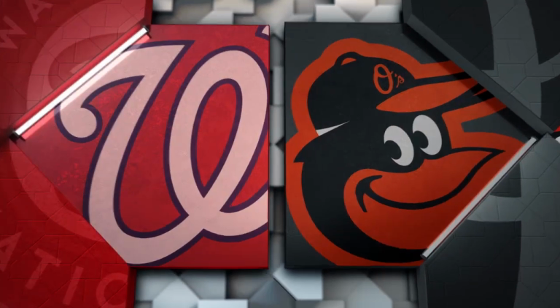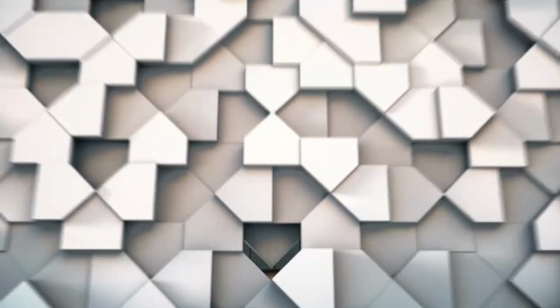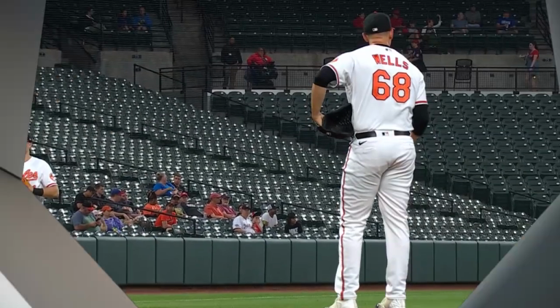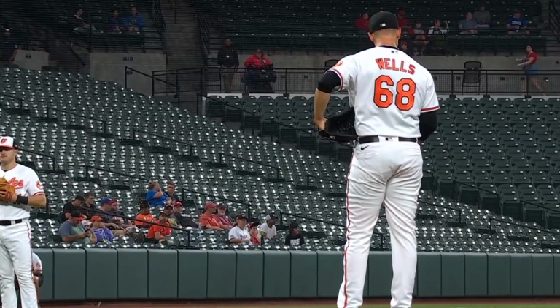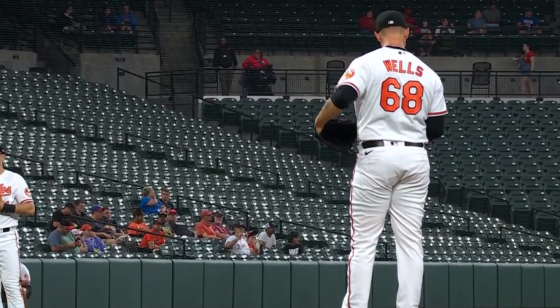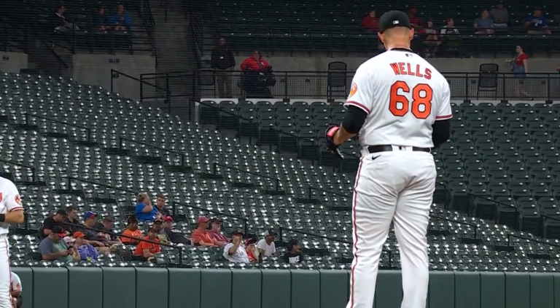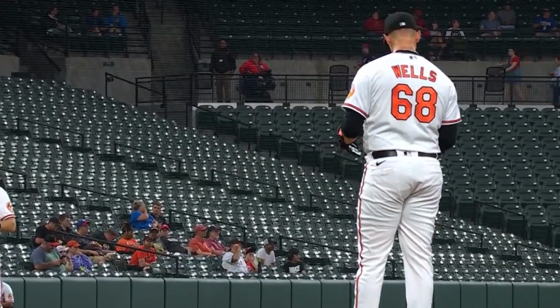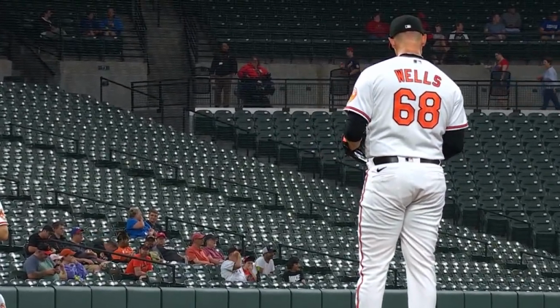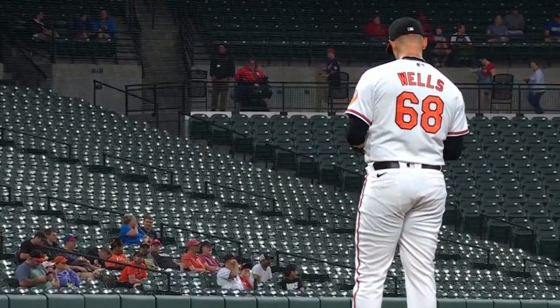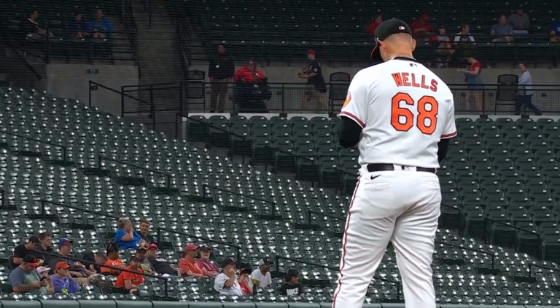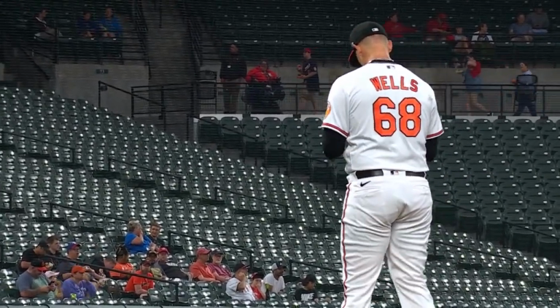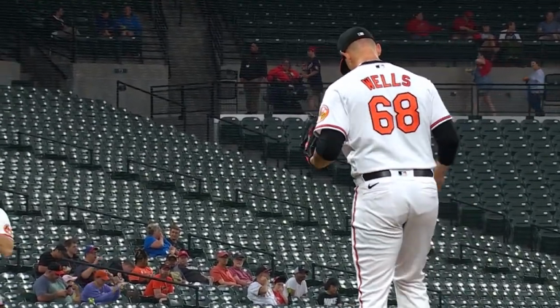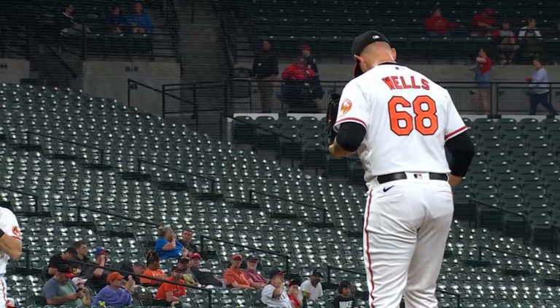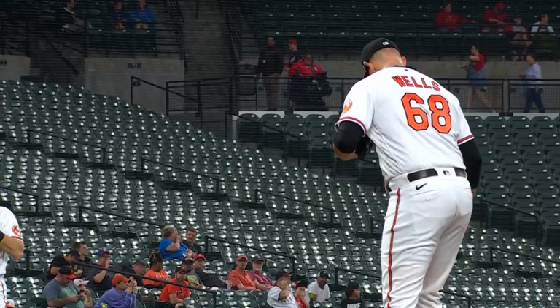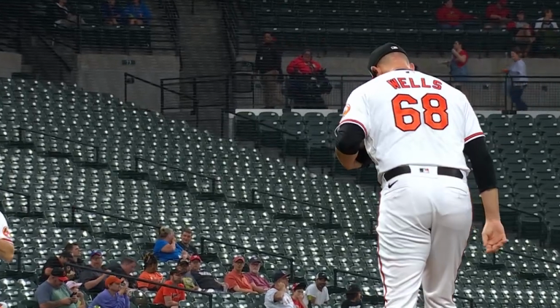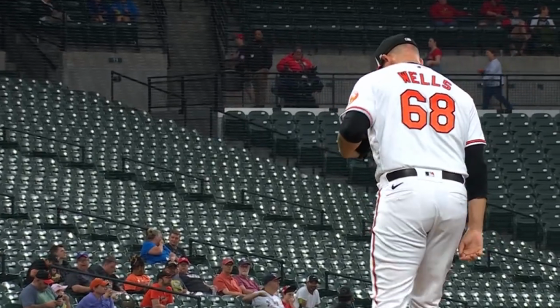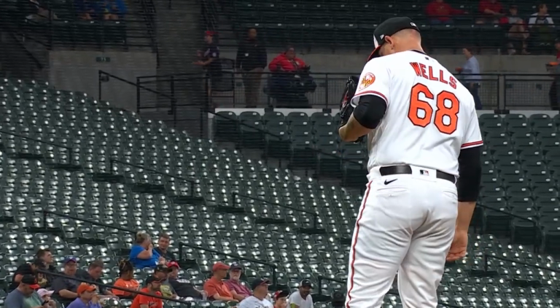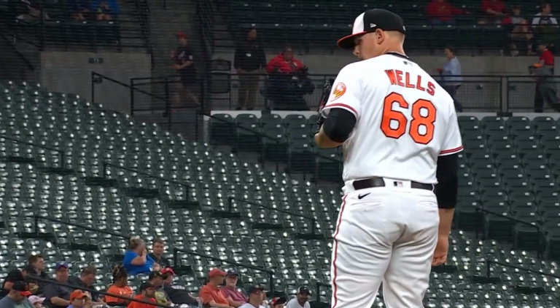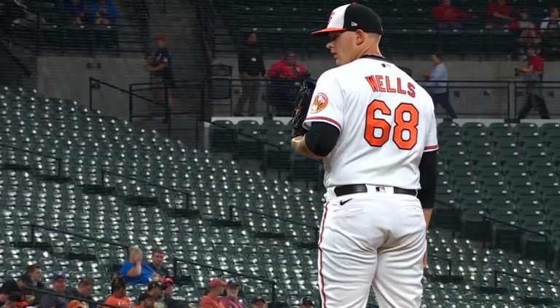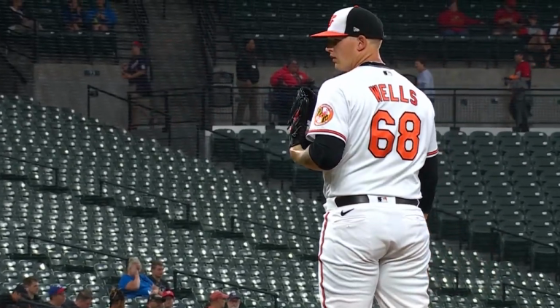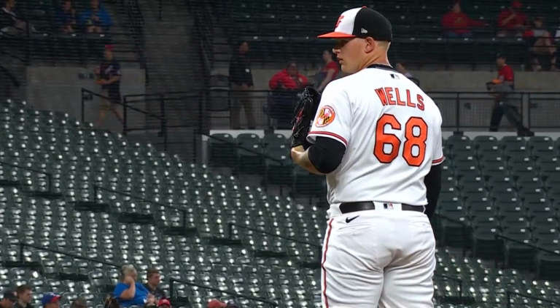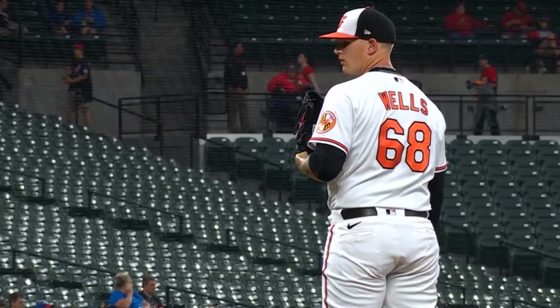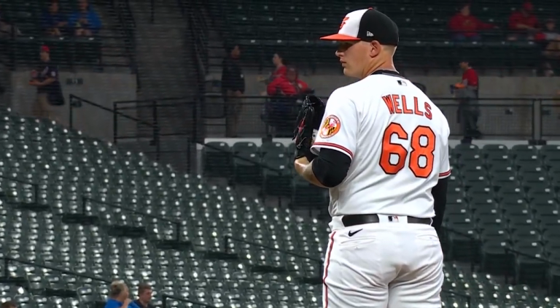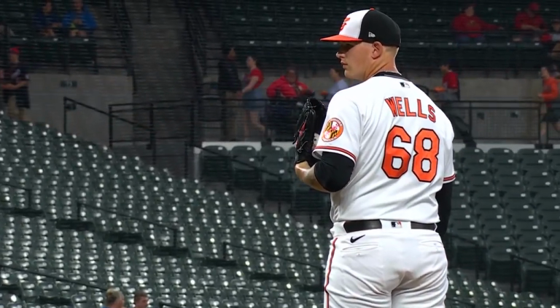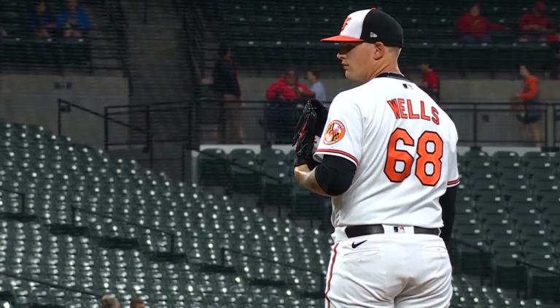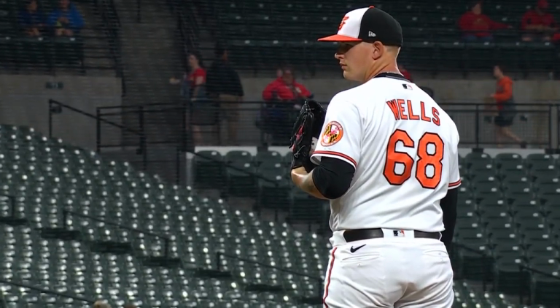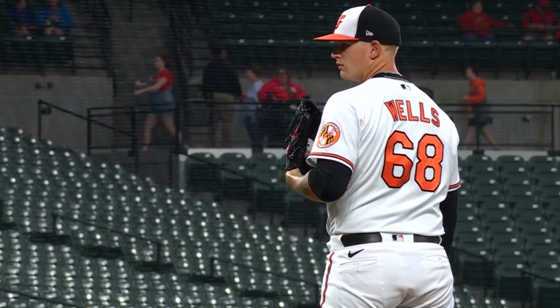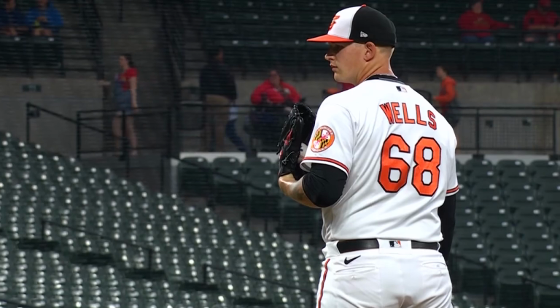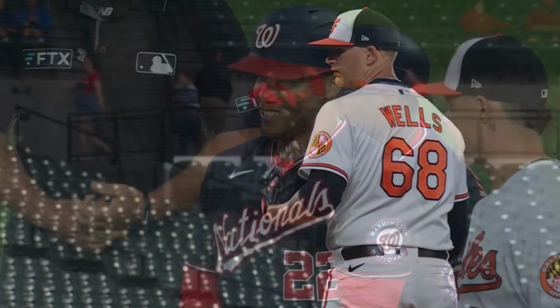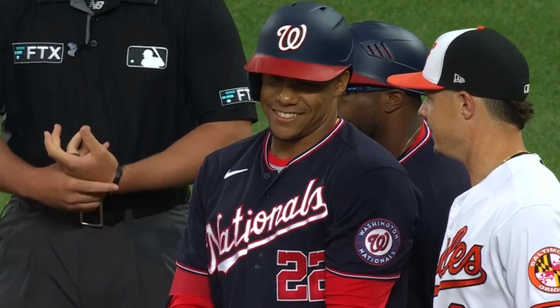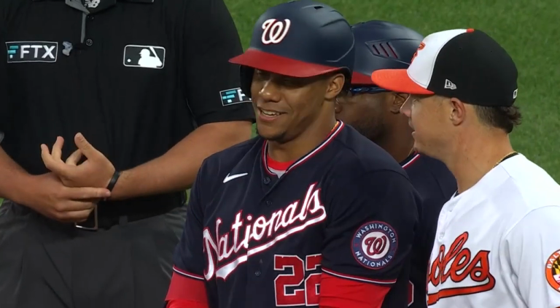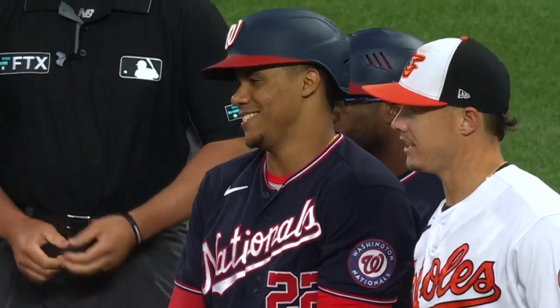On the mound for the Orioles, it's the right-hander Tyler Wells. Wells making start number 14 of the year, 4-4 with a 3.62 earned run average.